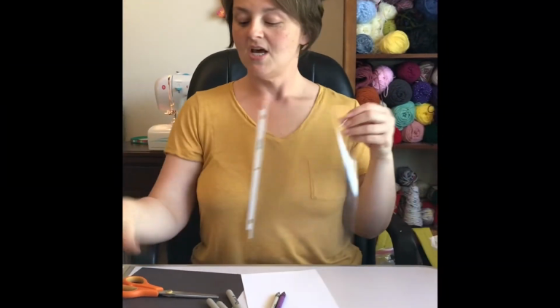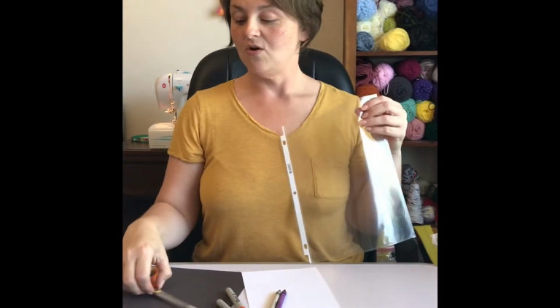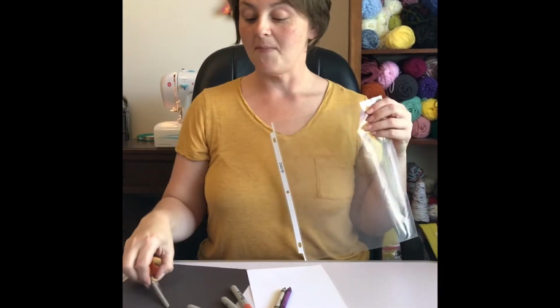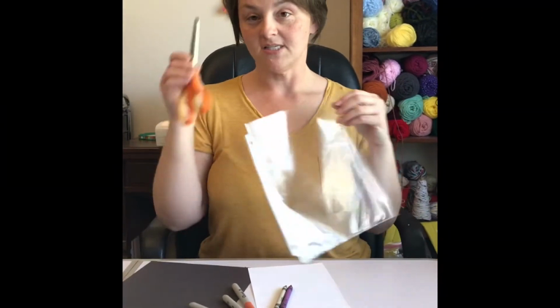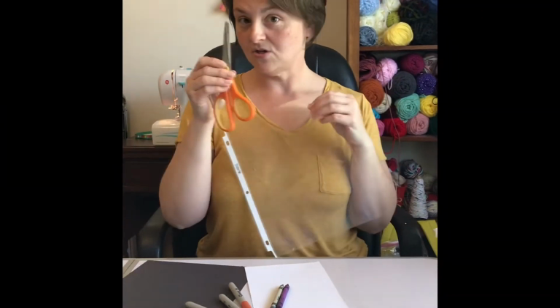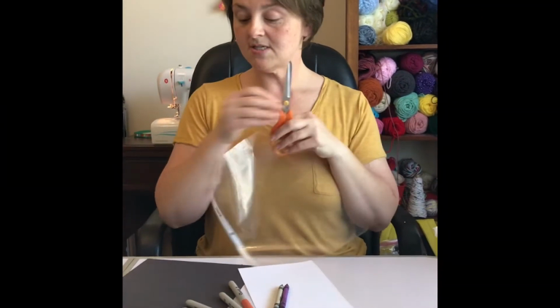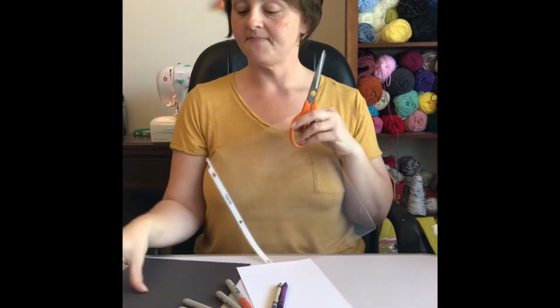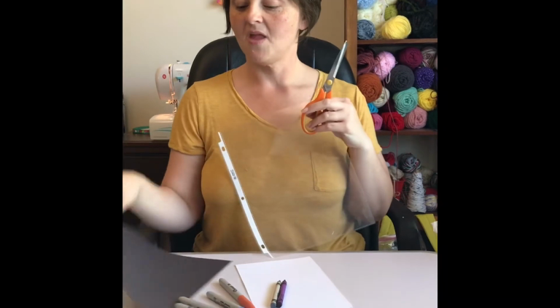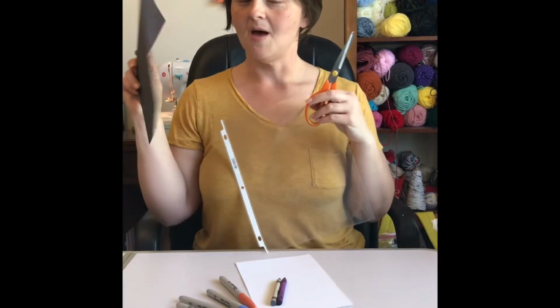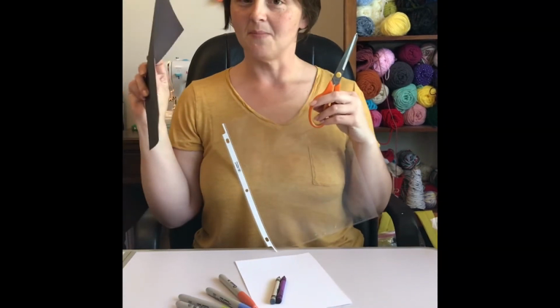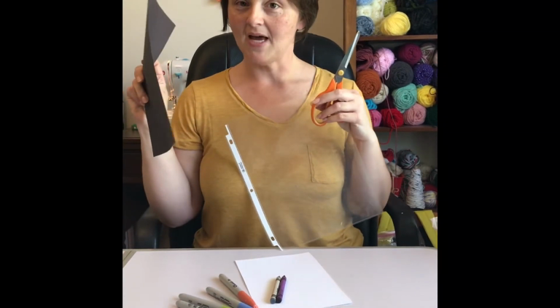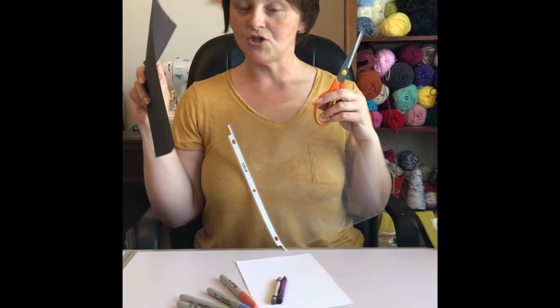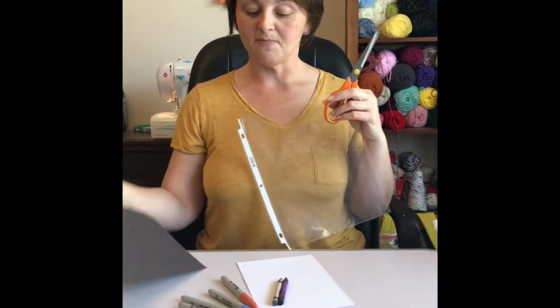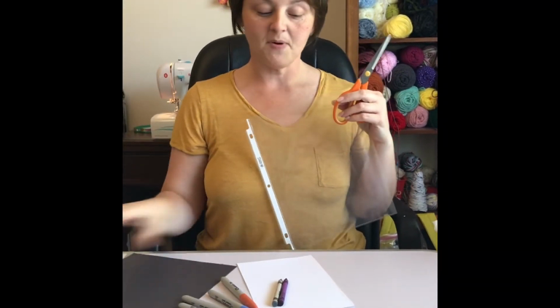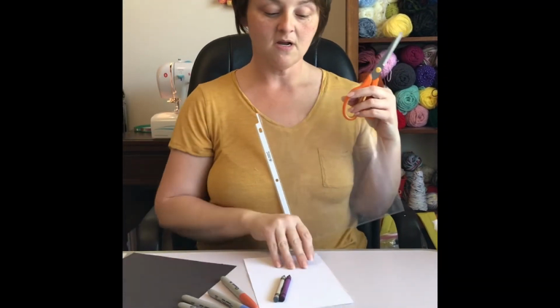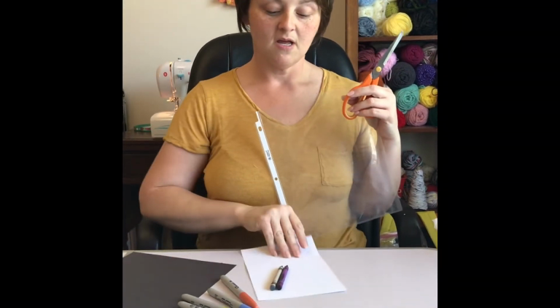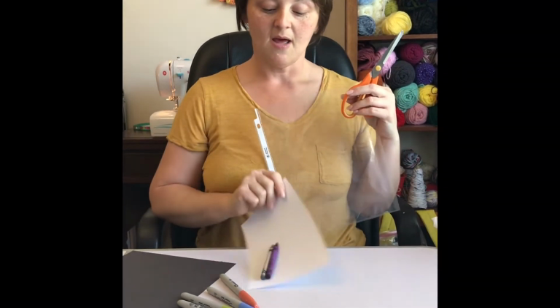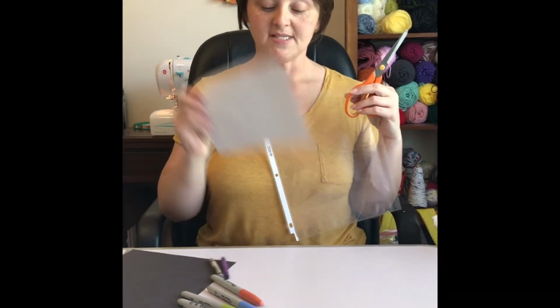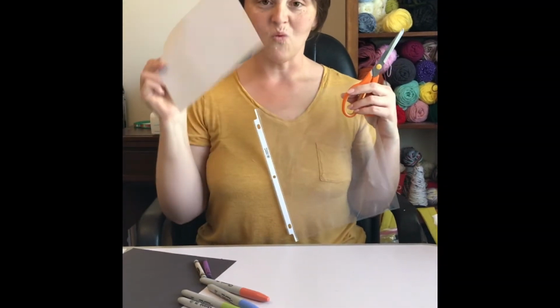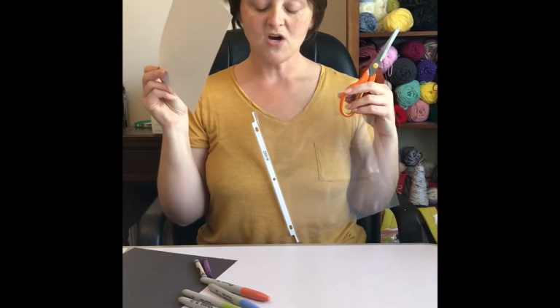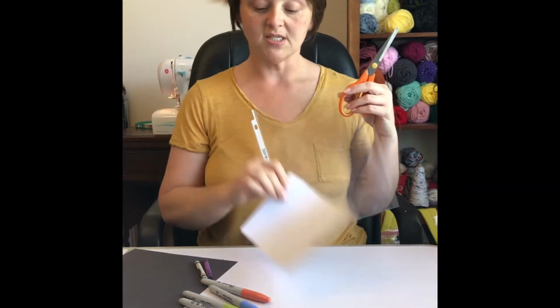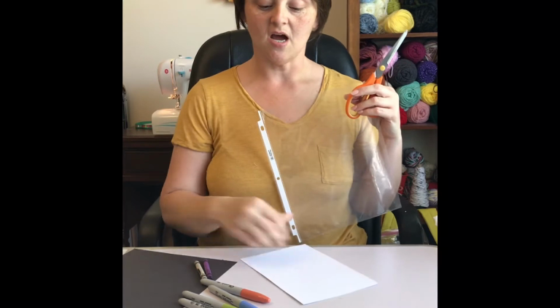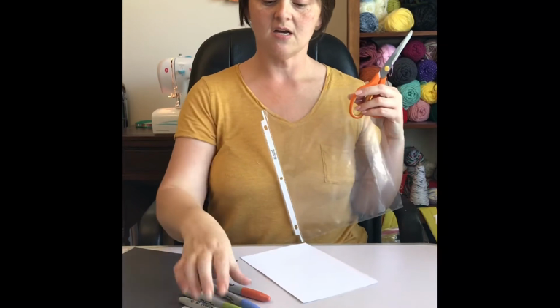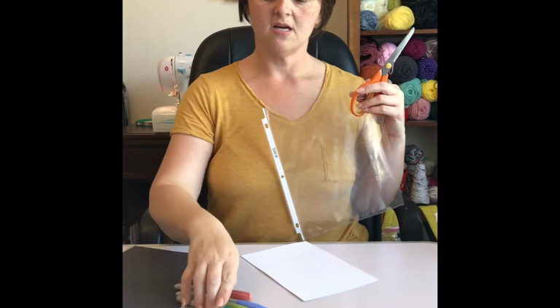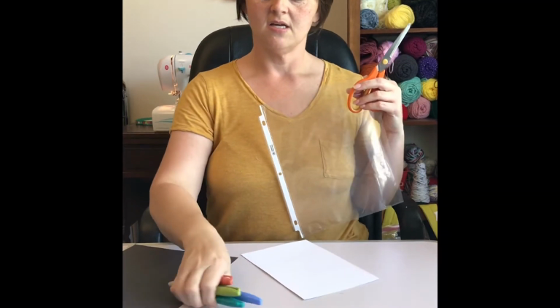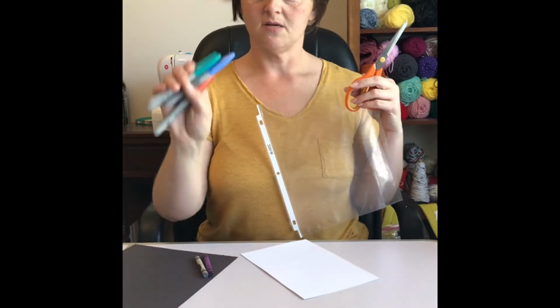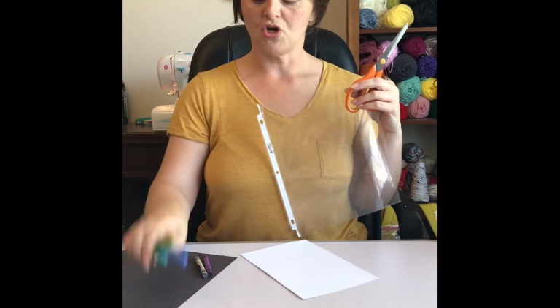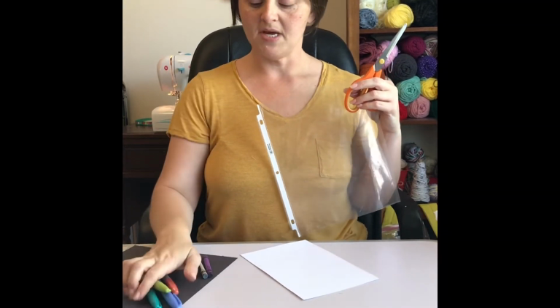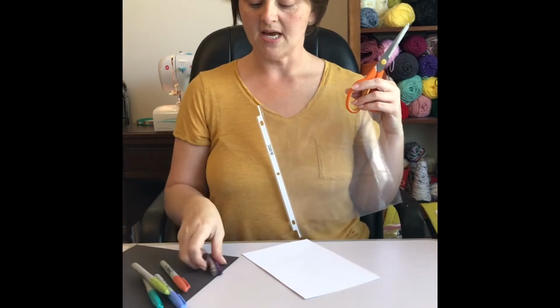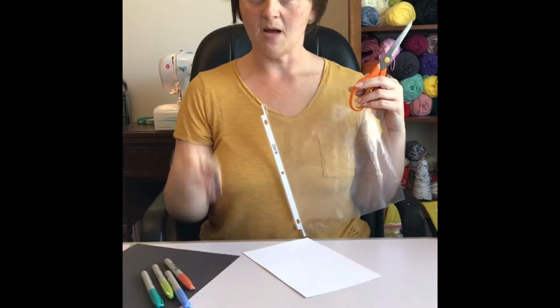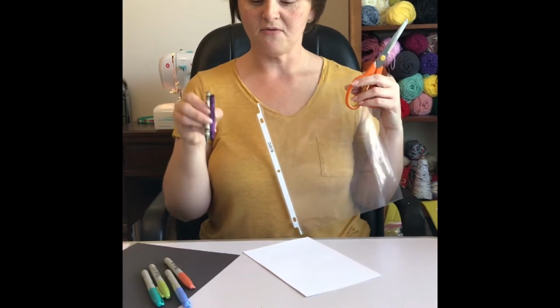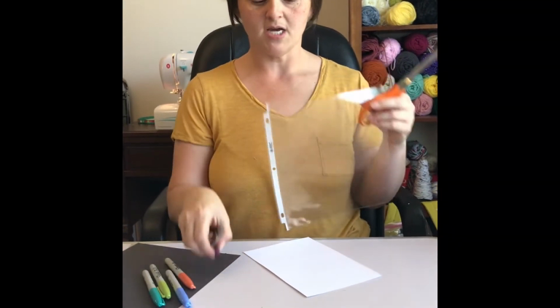You need a pair of scissors, a piece of black construction paper, a piece of white cardstock, some sharpies, and a couple of crayons.